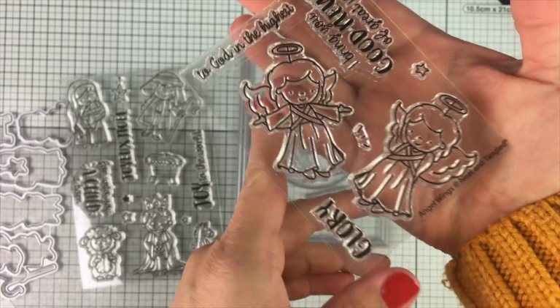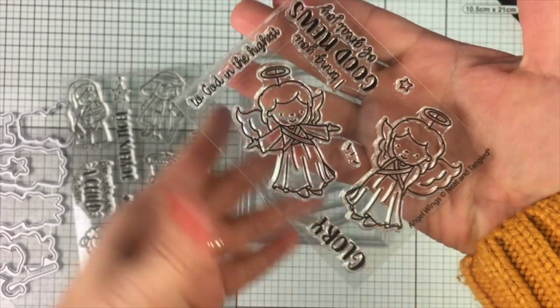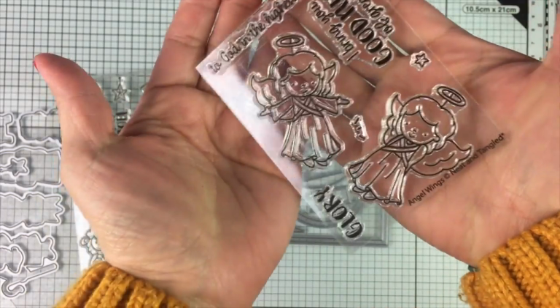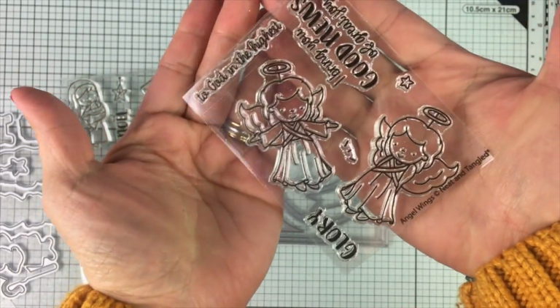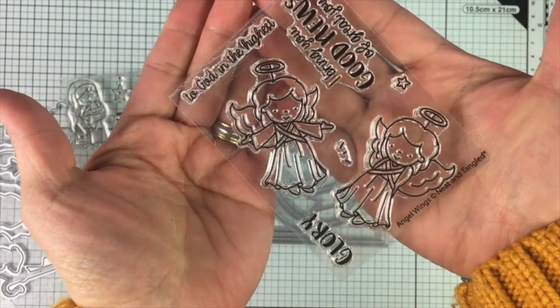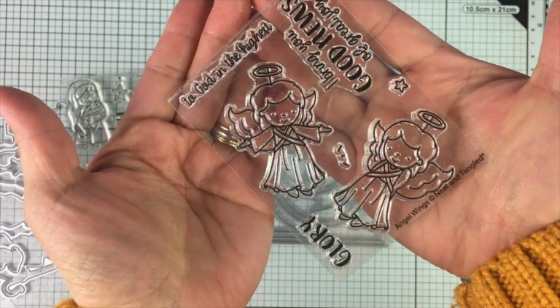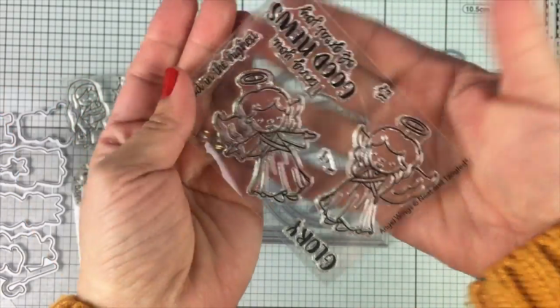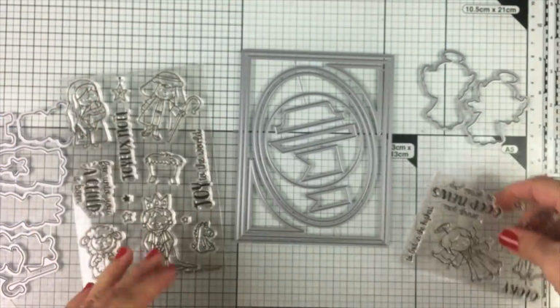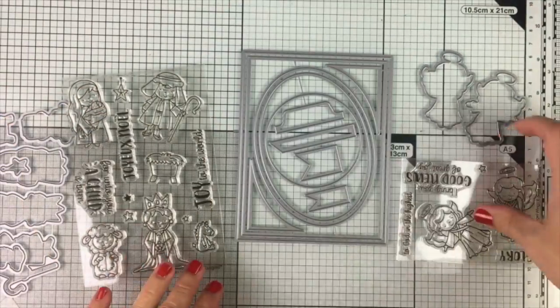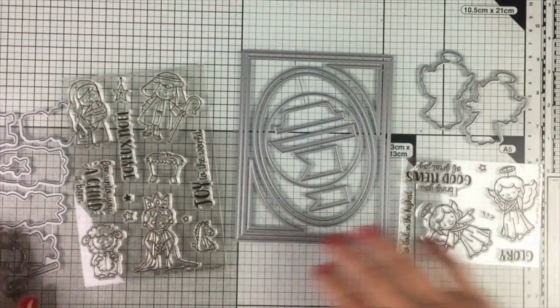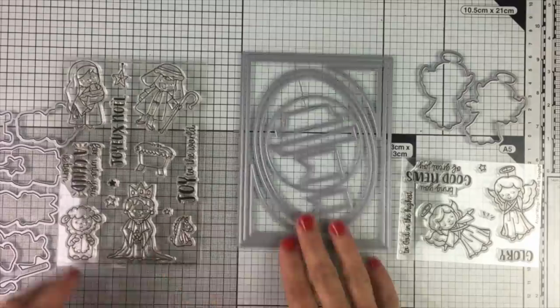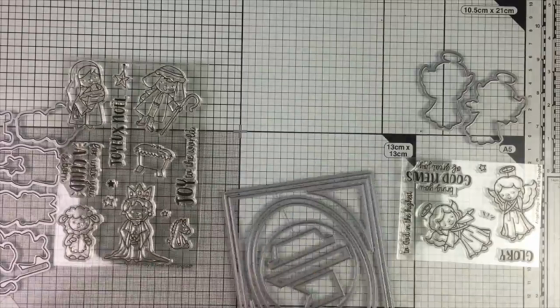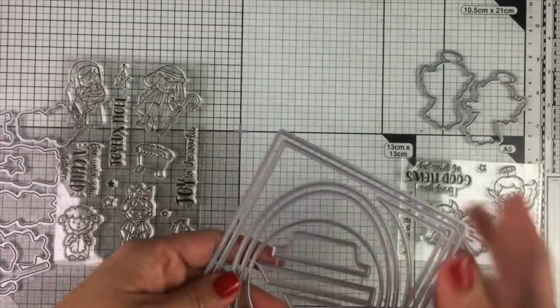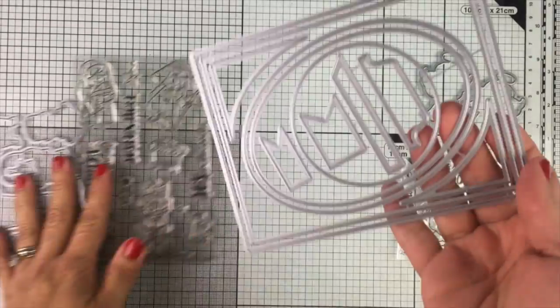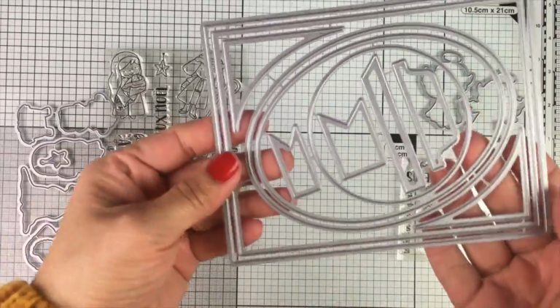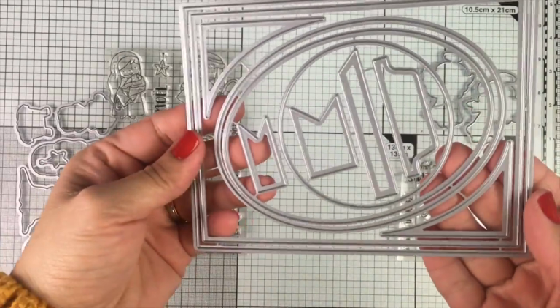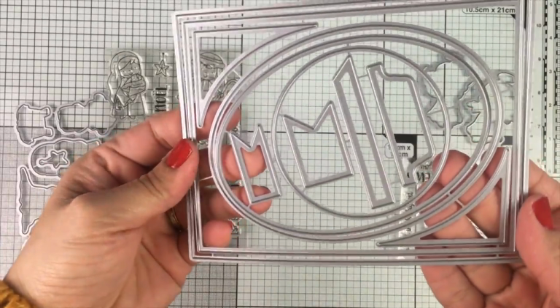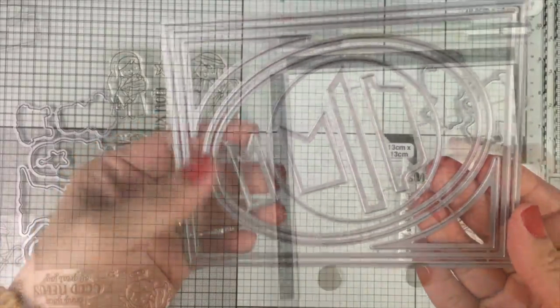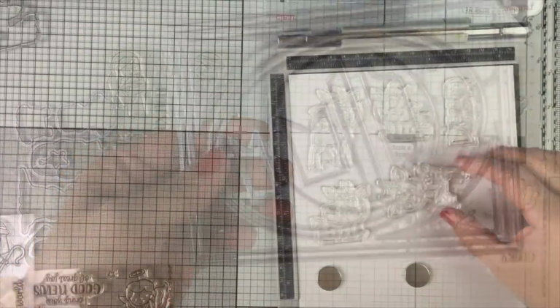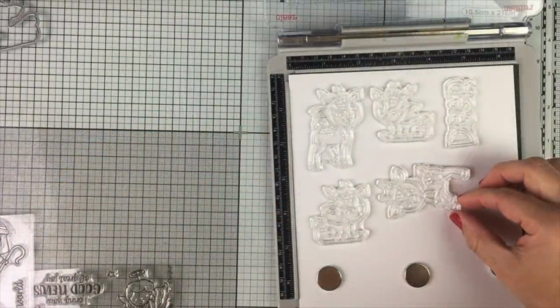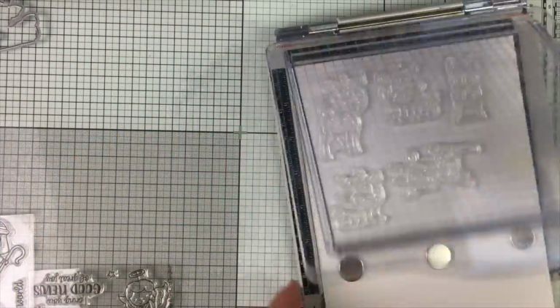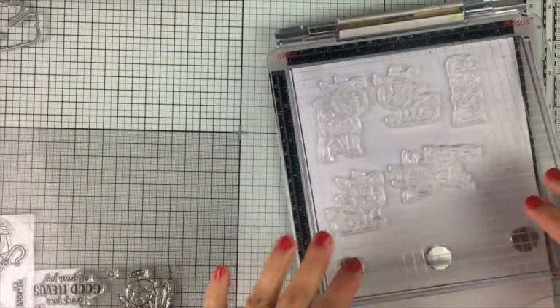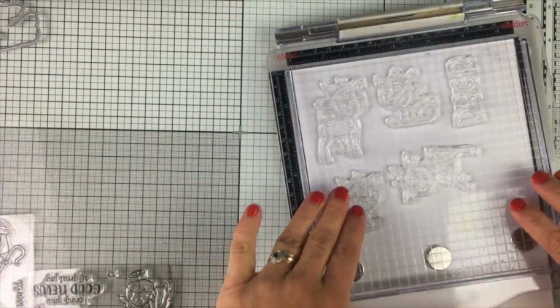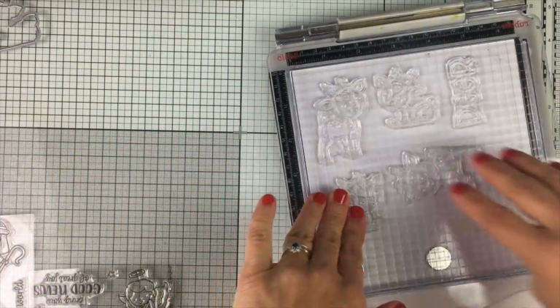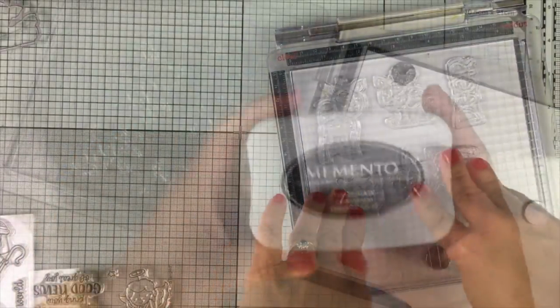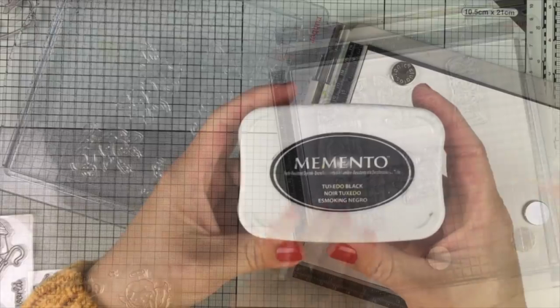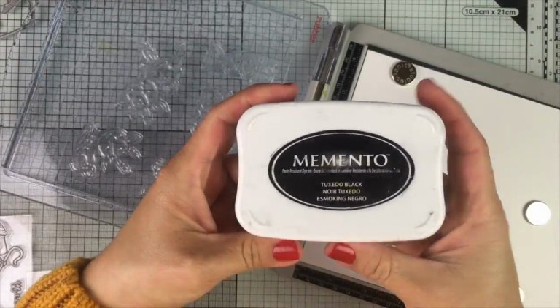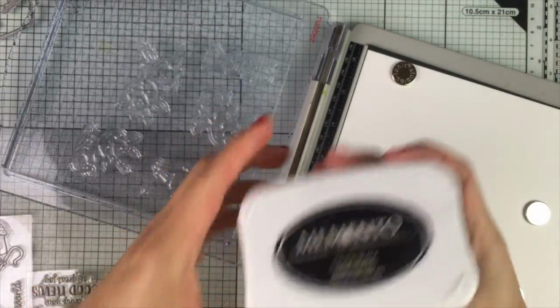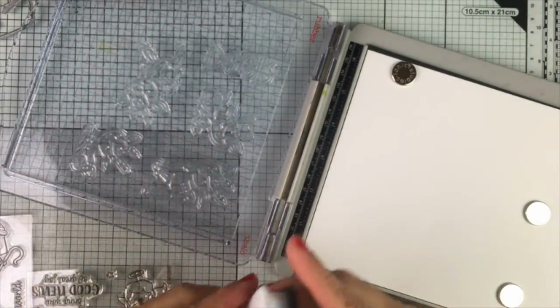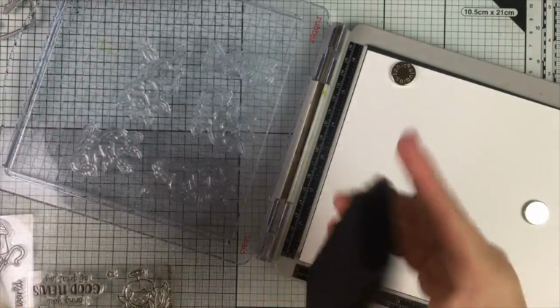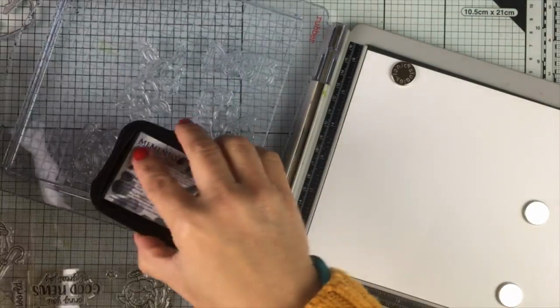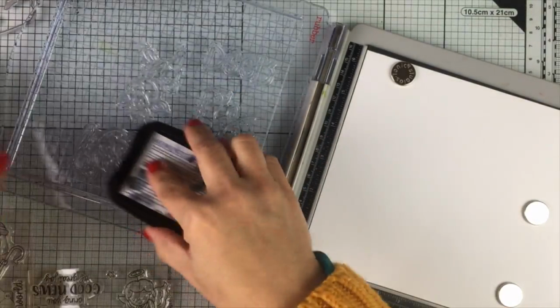I'm going to be using some of the latest supplies by Knit & Tangle — this one's here on my table. Along this video, I'm going to be sharing little tips here and there, and I hope you find them useful.